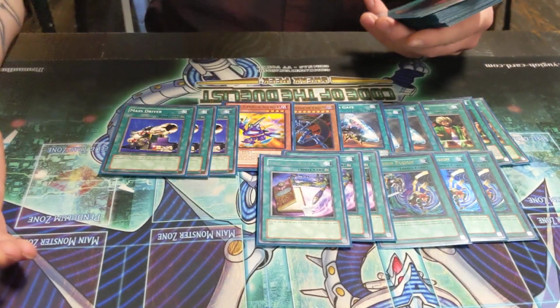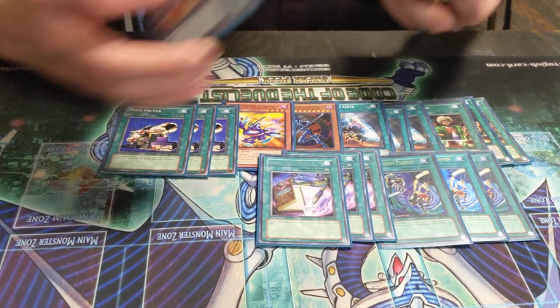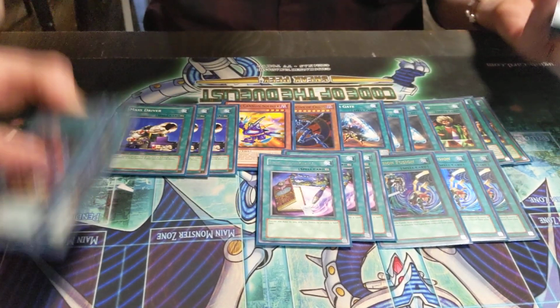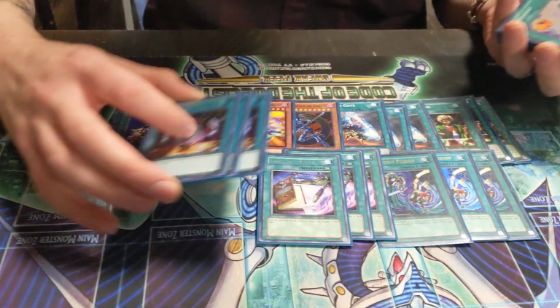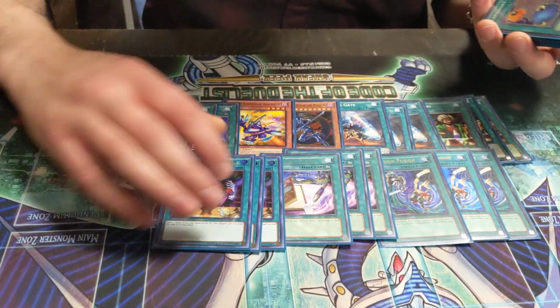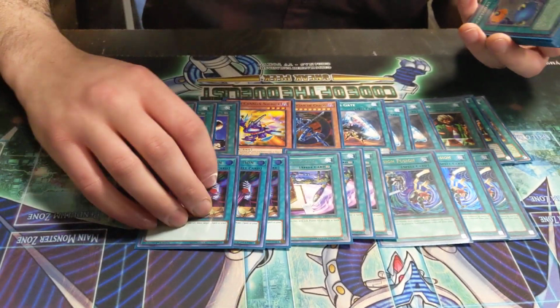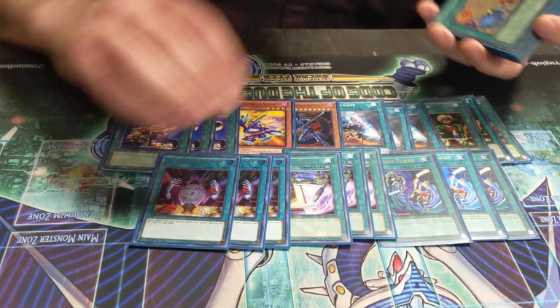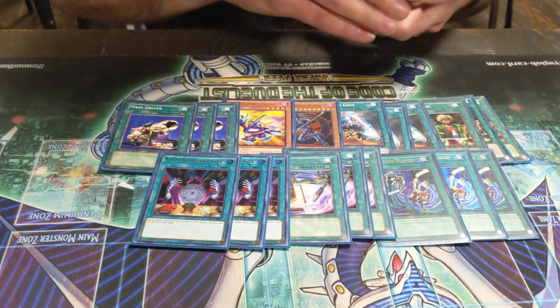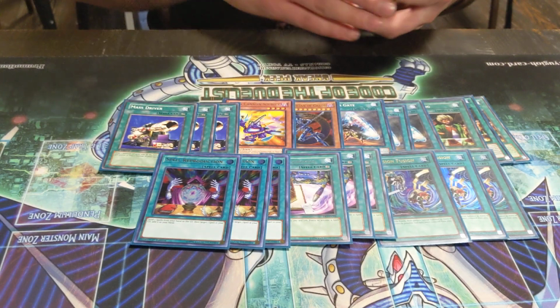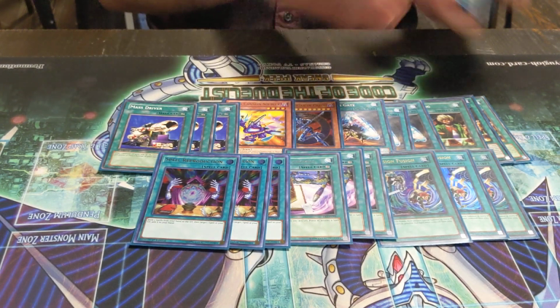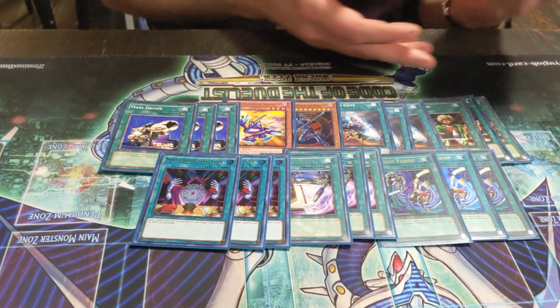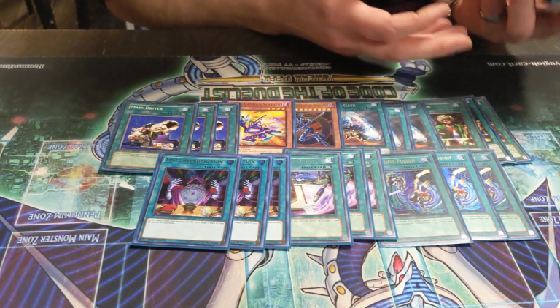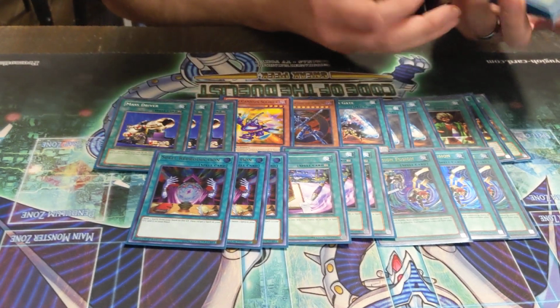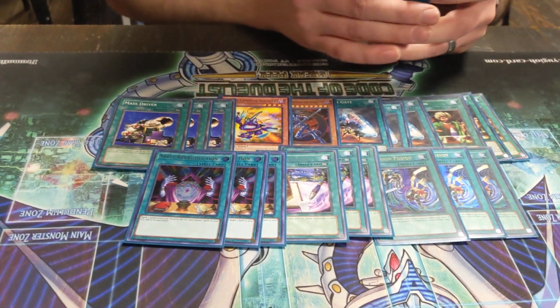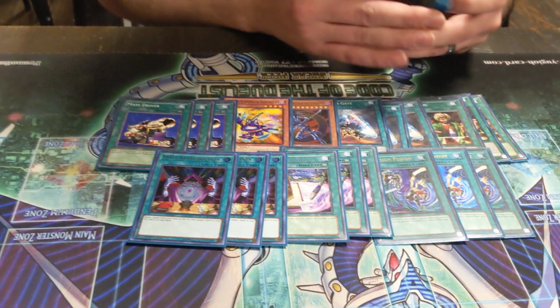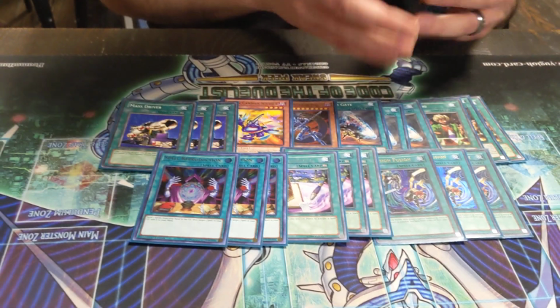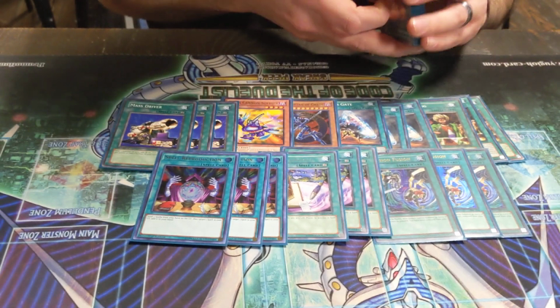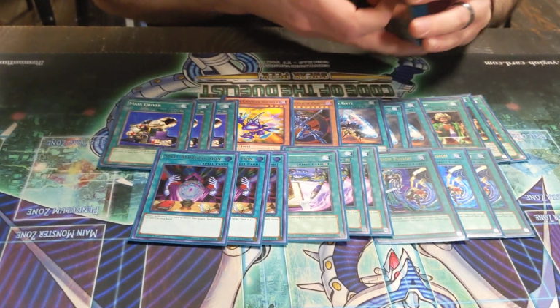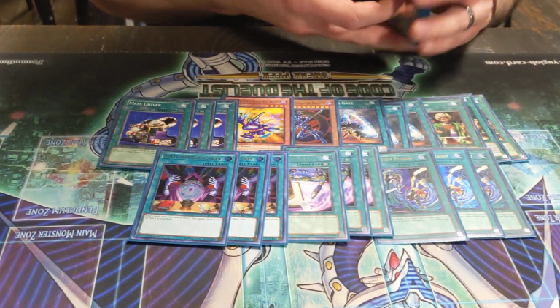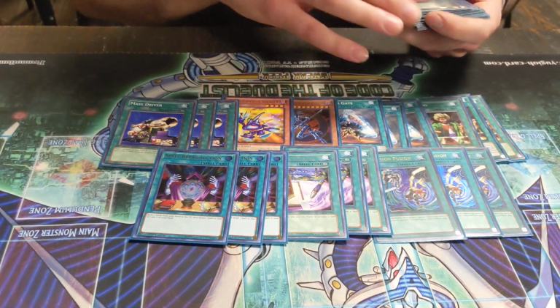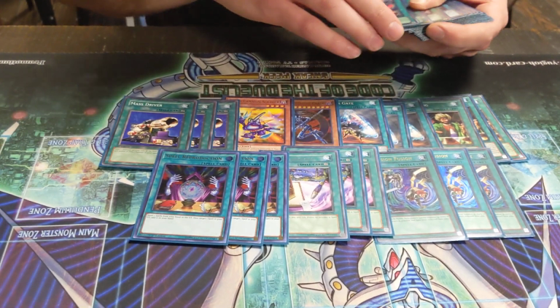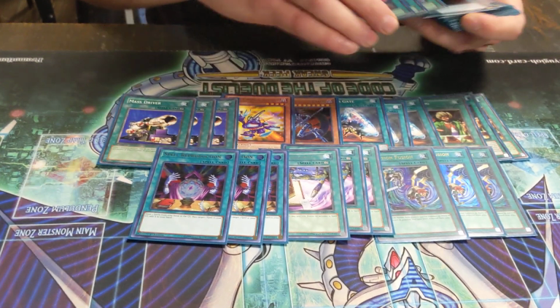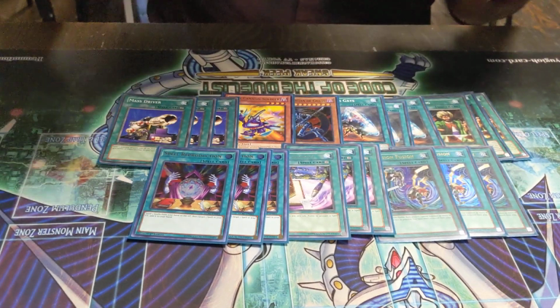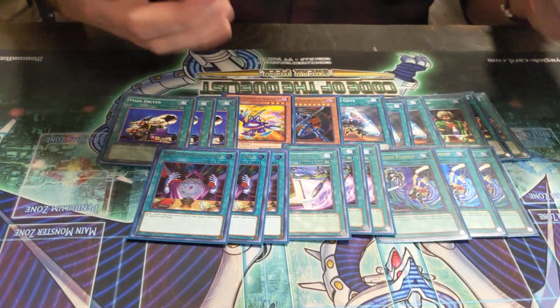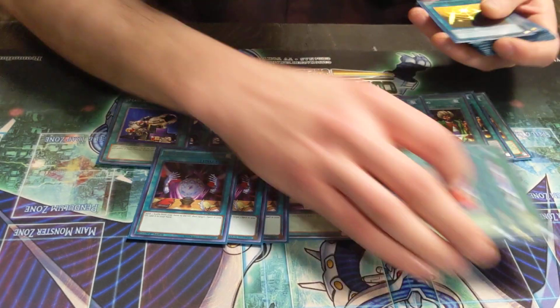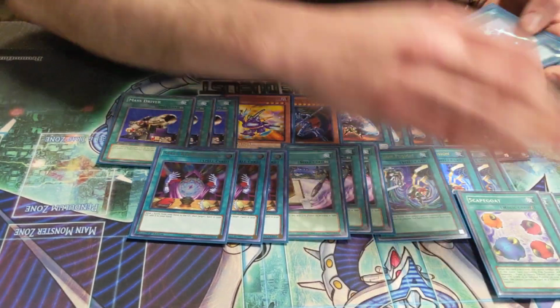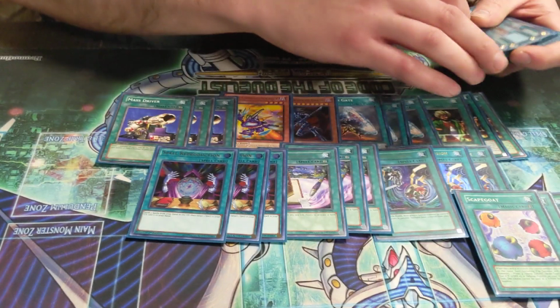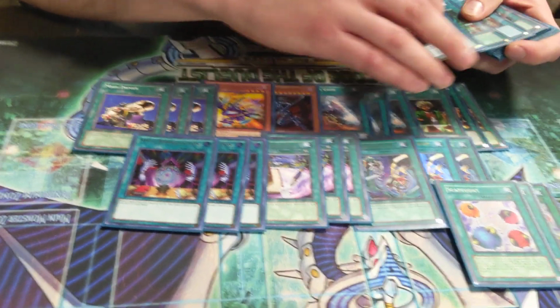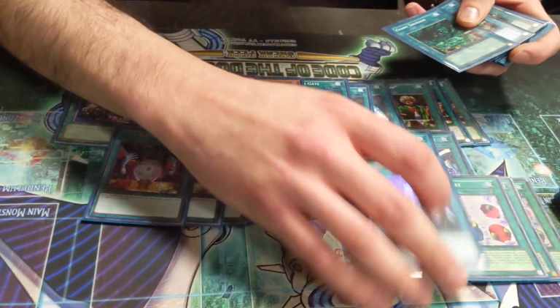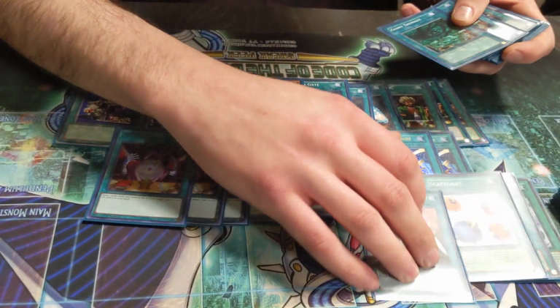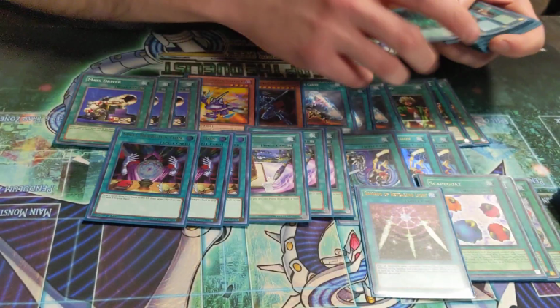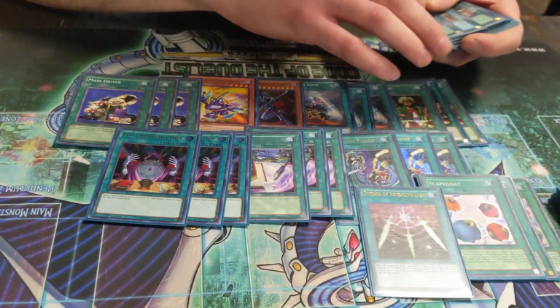And if you're missing any part of this combo, we play this. Because you mill like 38 cards. So until you have the combo, you just want to stall, with cards like Scapegoat.